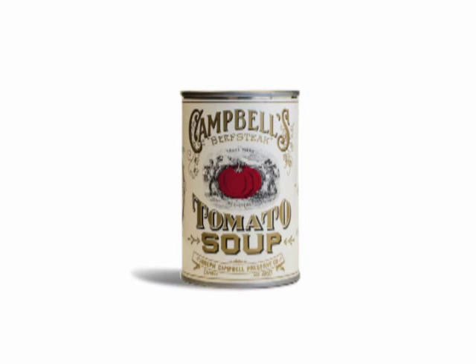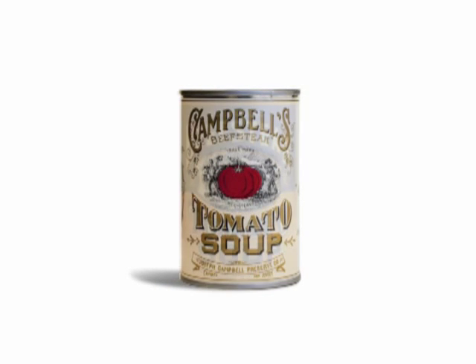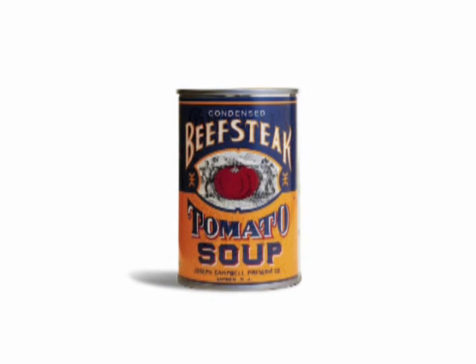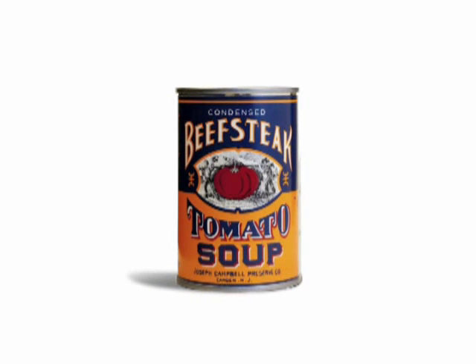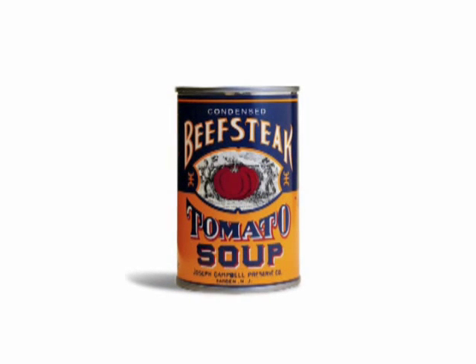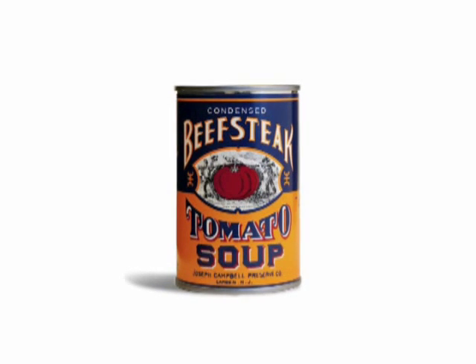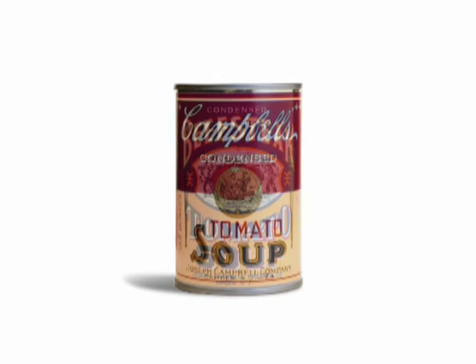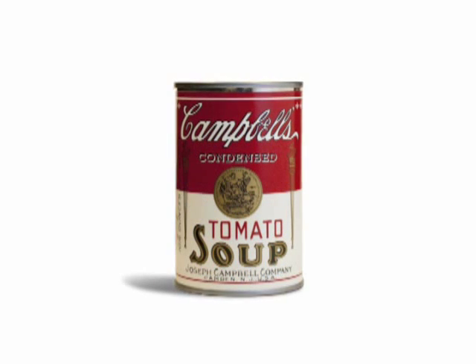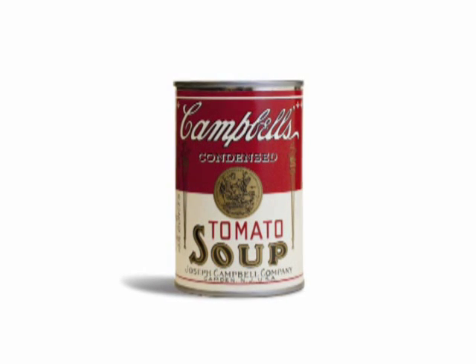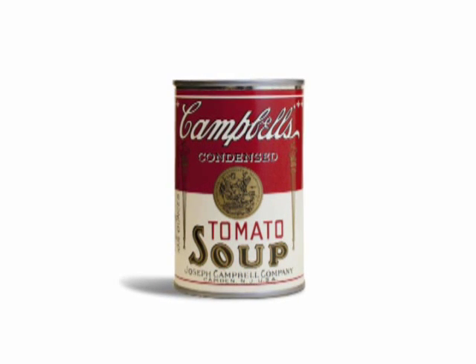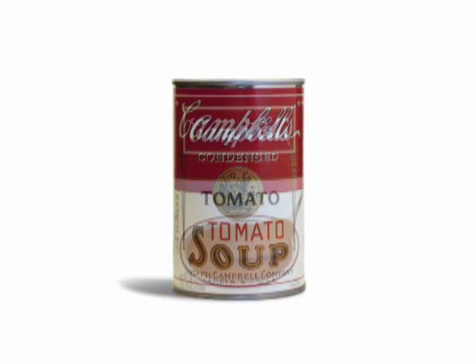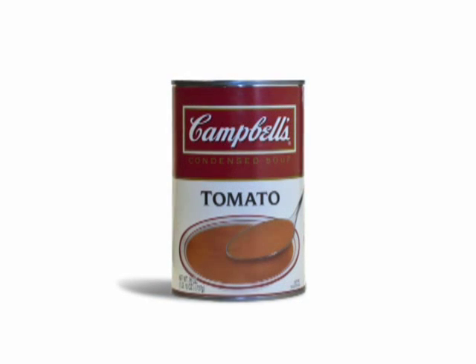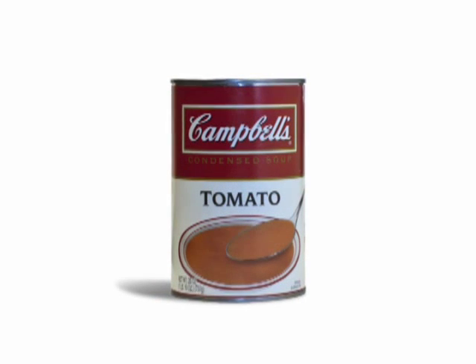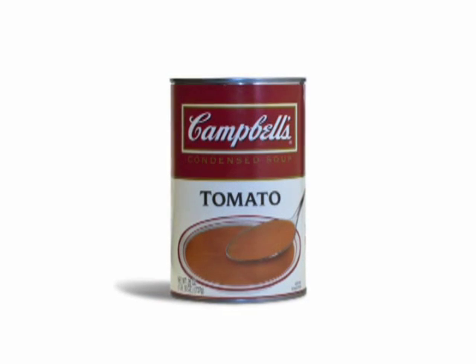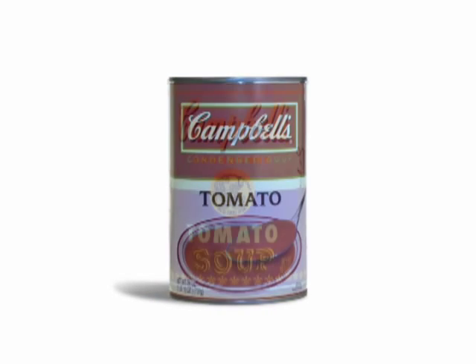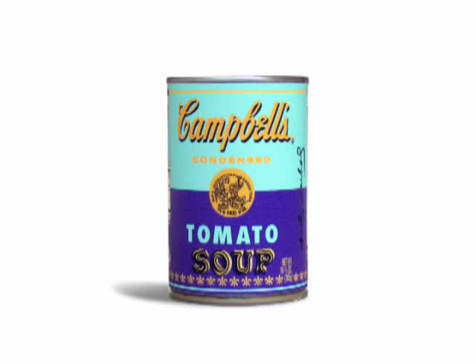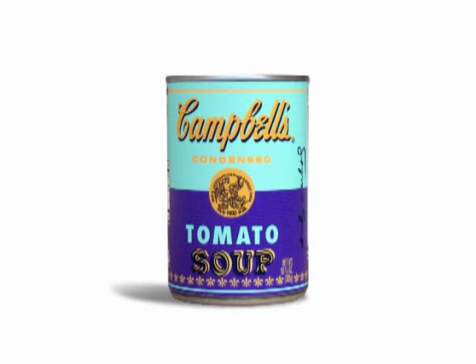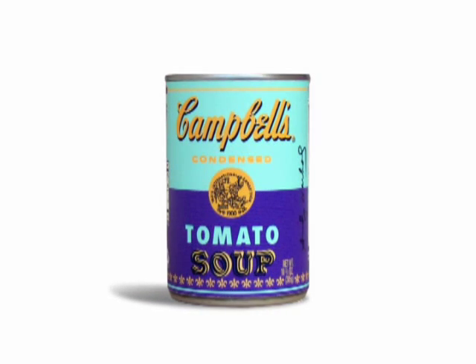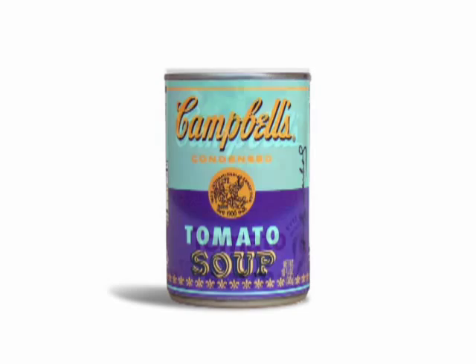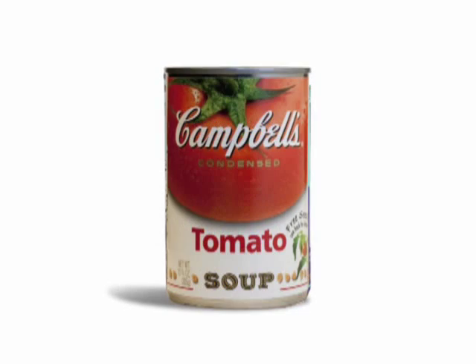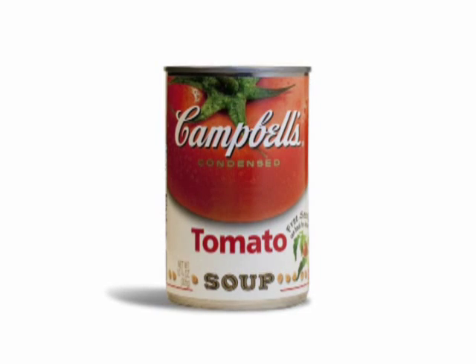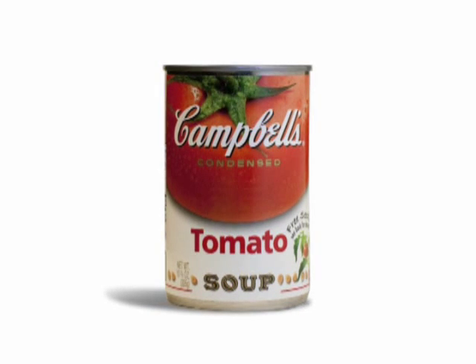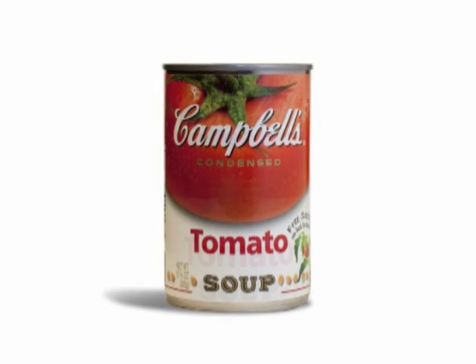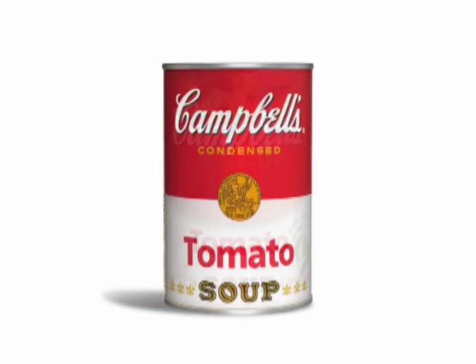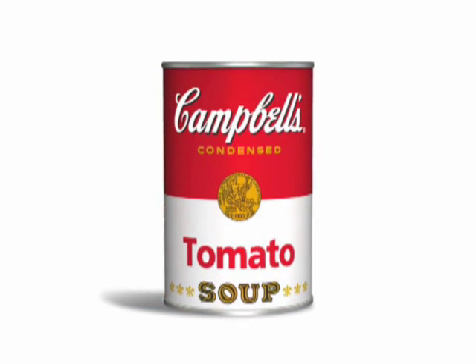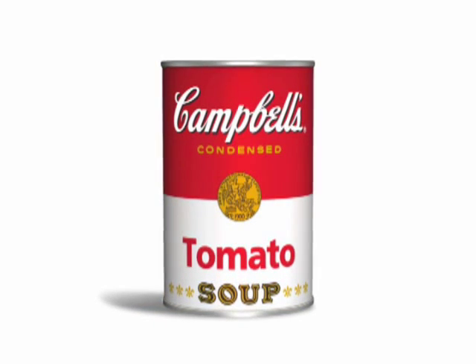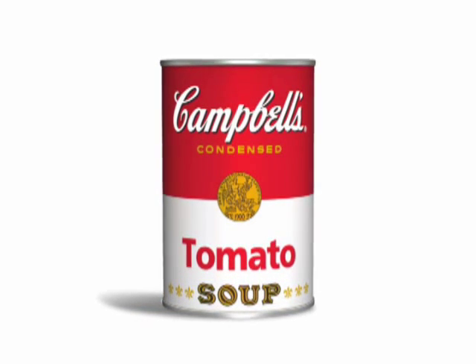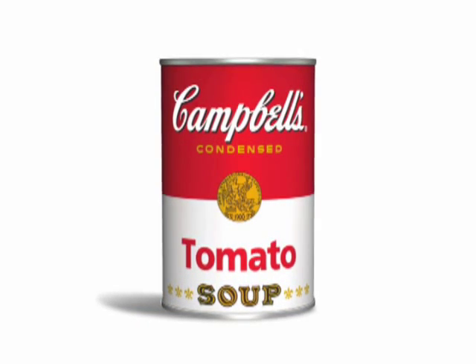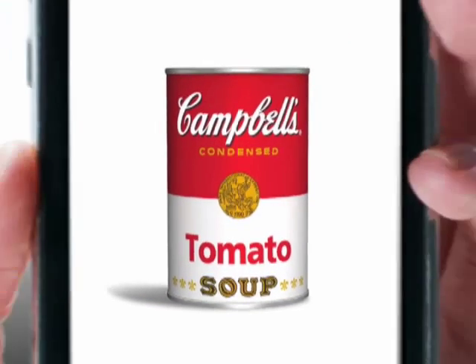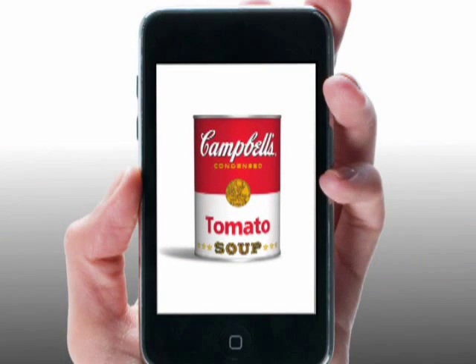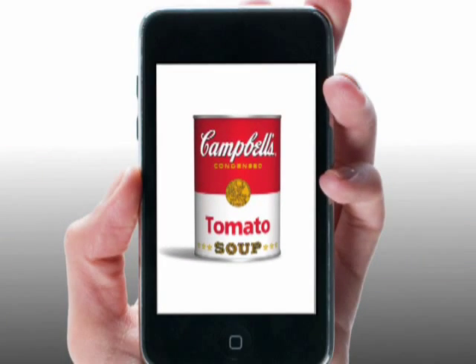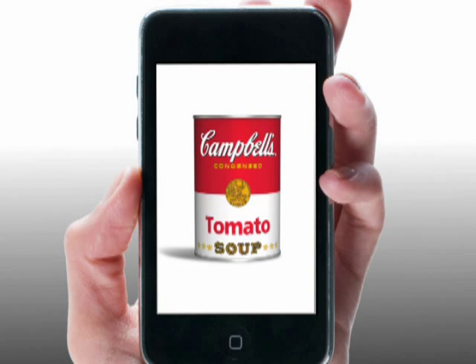Campbell's Condensed Soup has been around over a century. Everyone in America has tried it, and they think they know all there is to know about it. We needed to get people to look at Campbell's in a whole new way. So what better way to reach them than with a whole new kind of advertising?